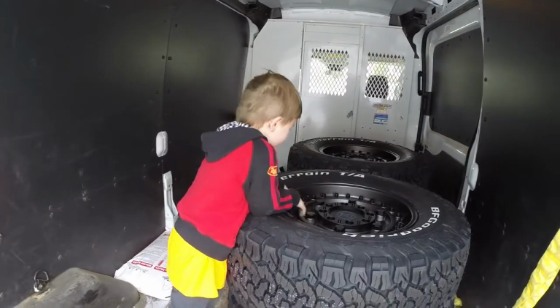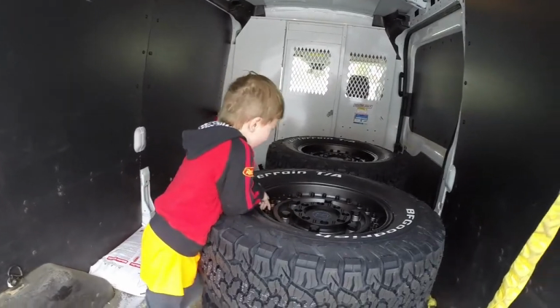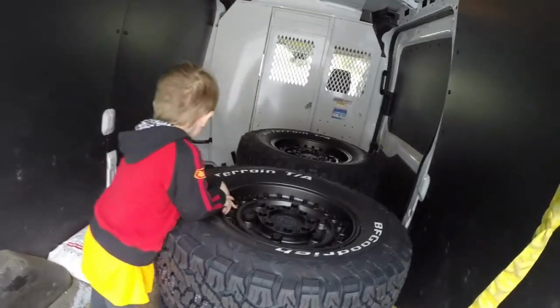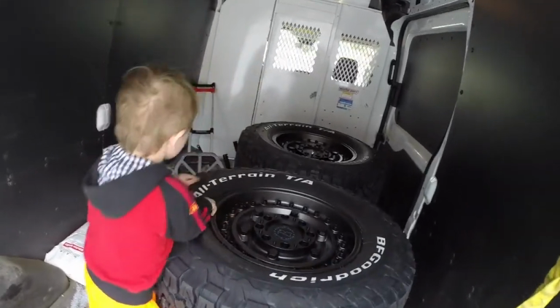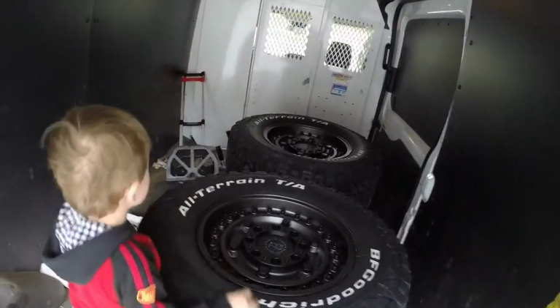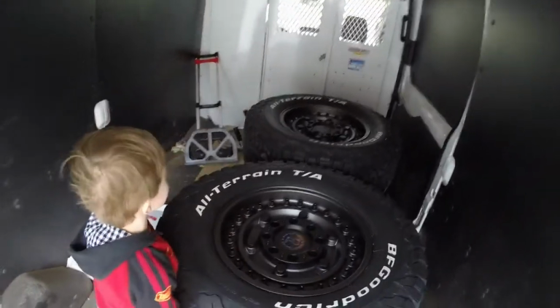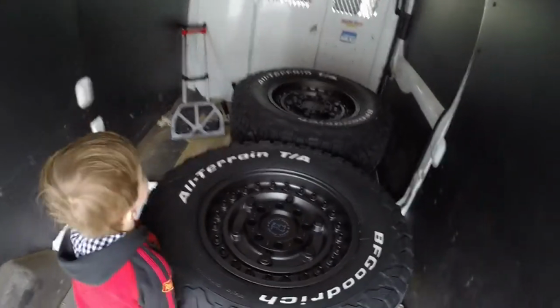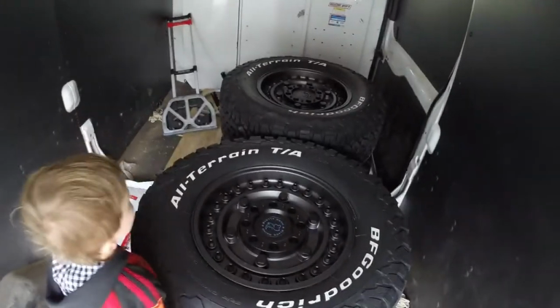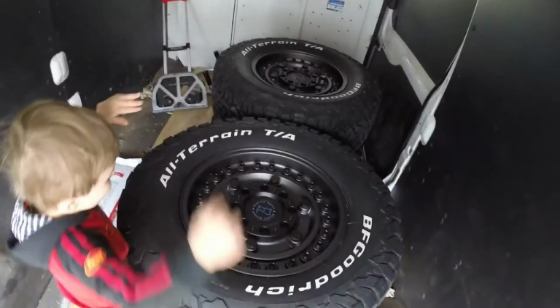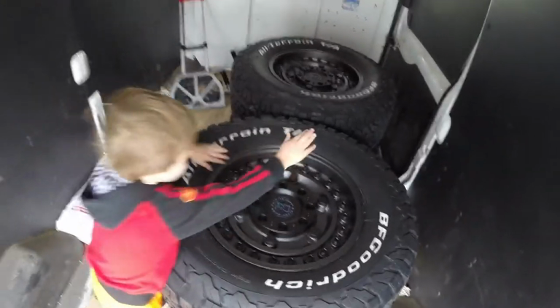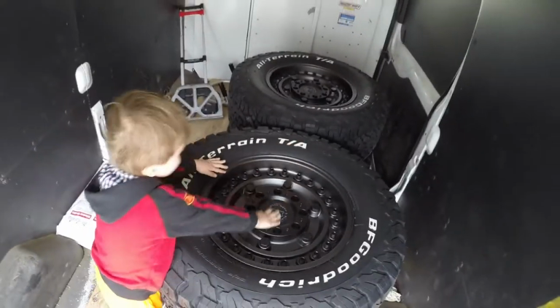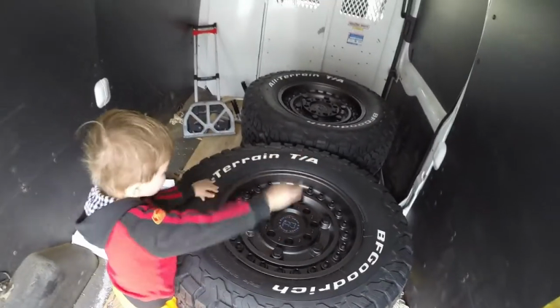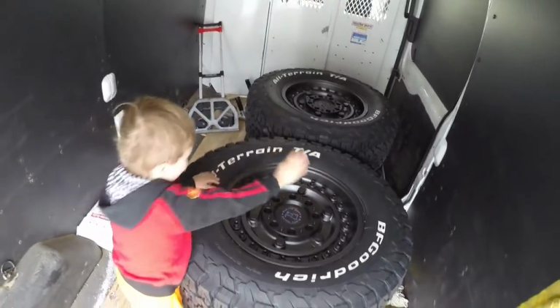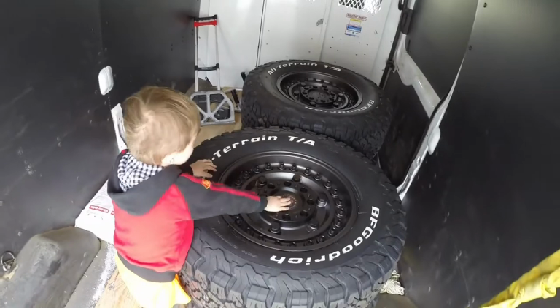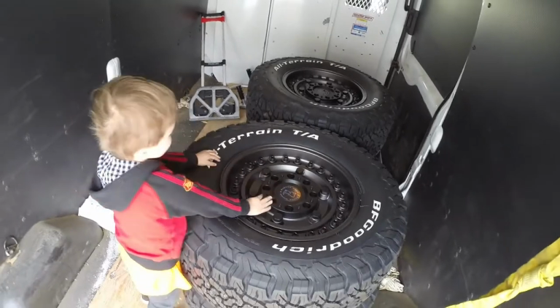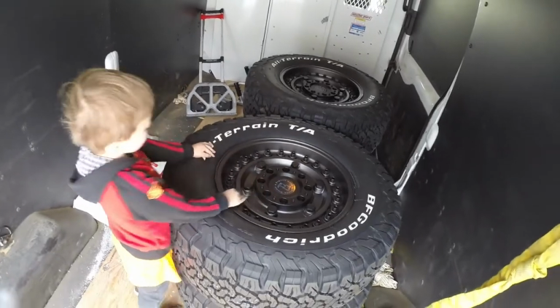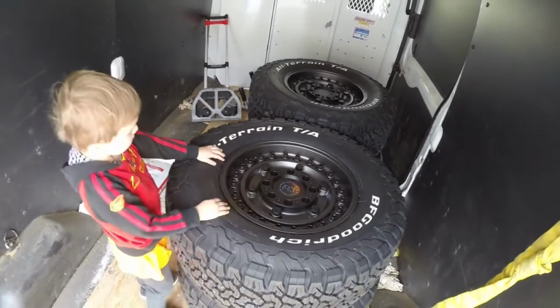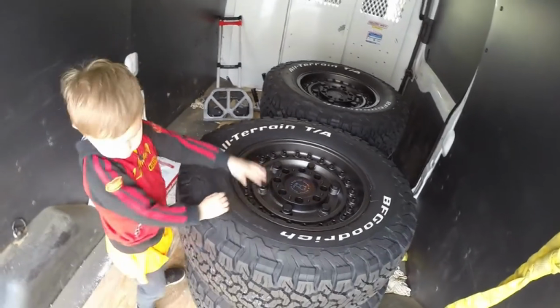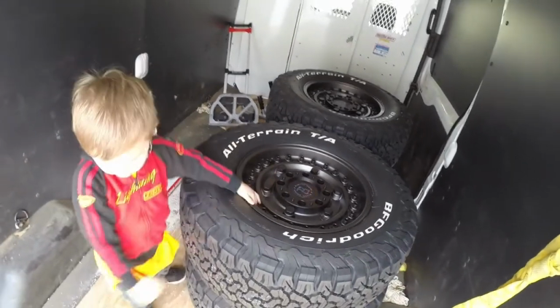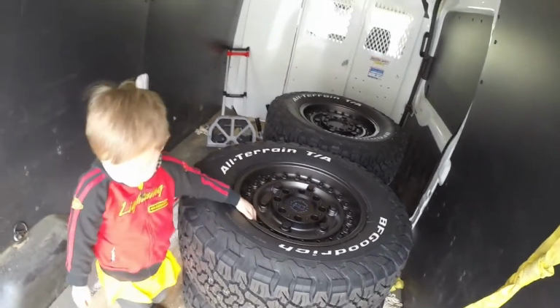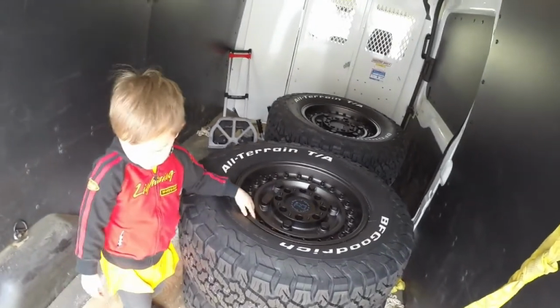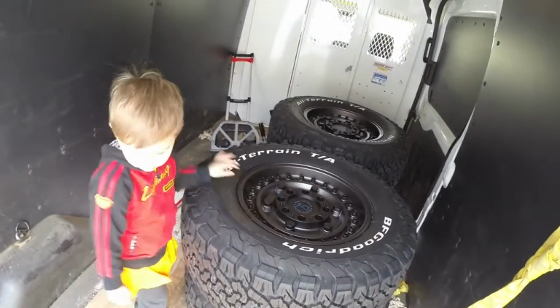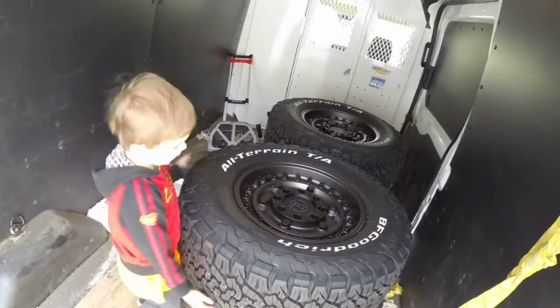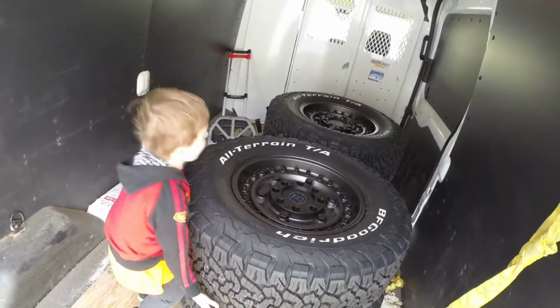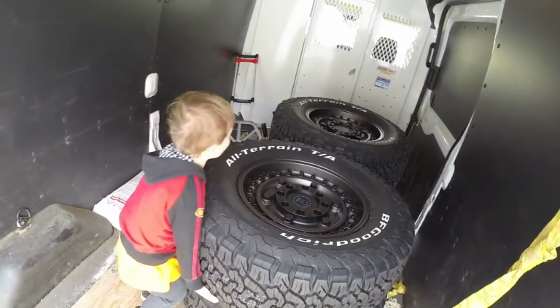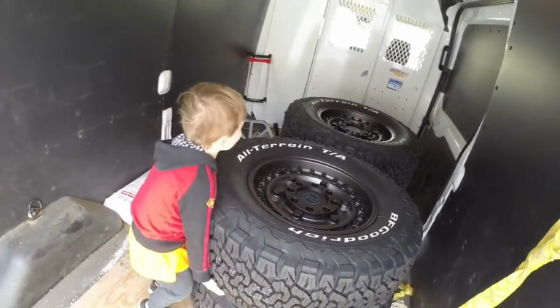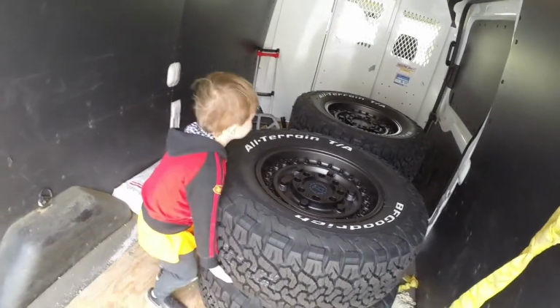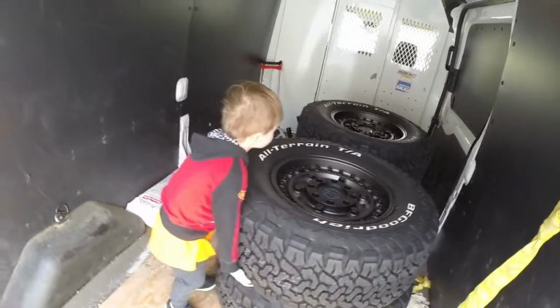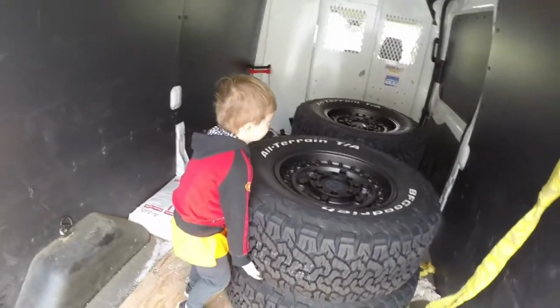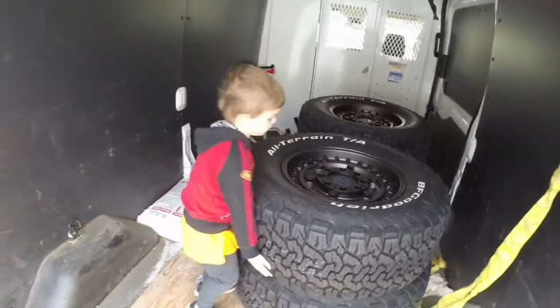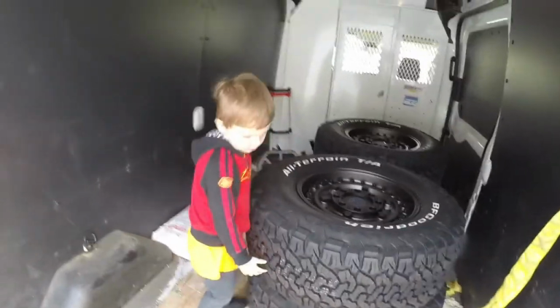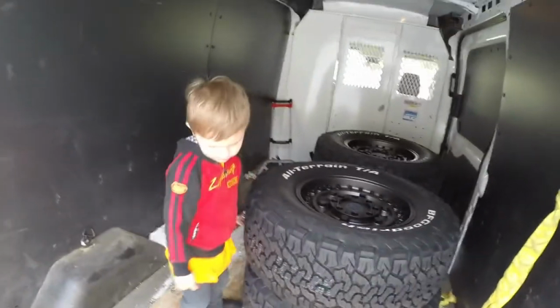Alright, well we gotta get them out of the van so we can put them on the Jeep. Too heavy — okay, let's get them out of here.